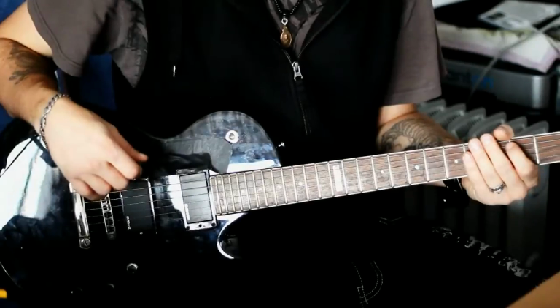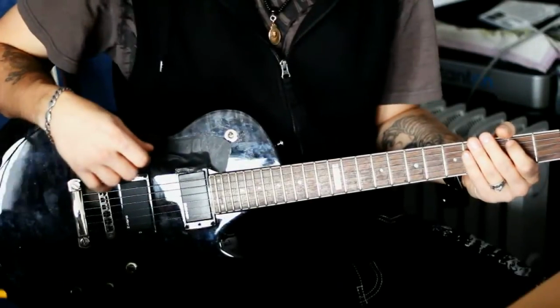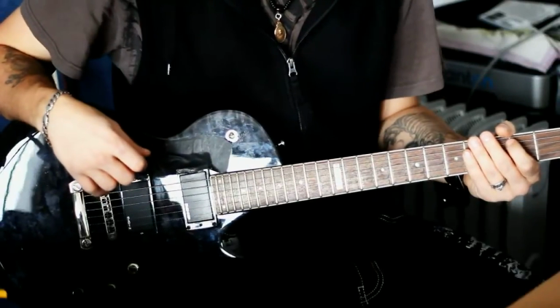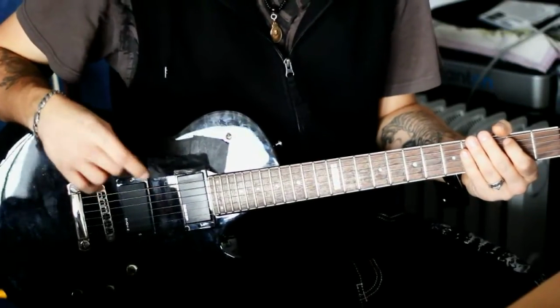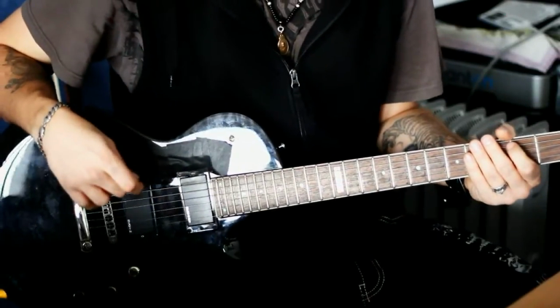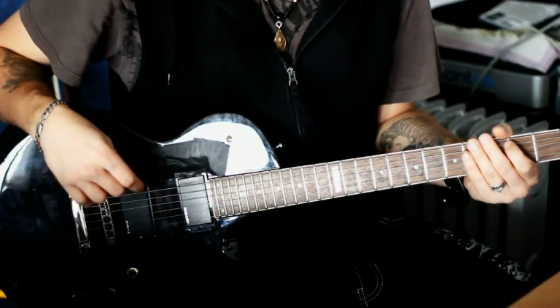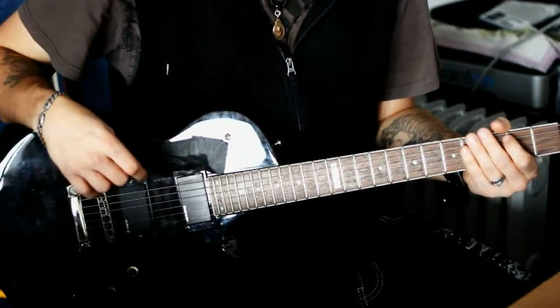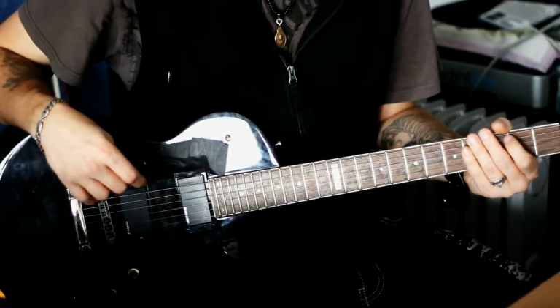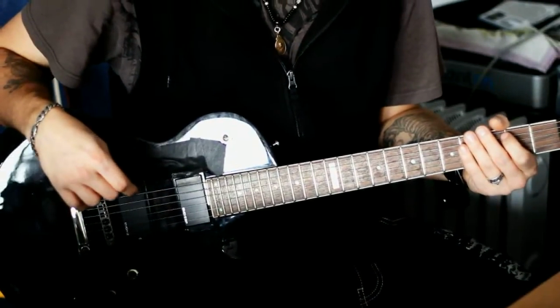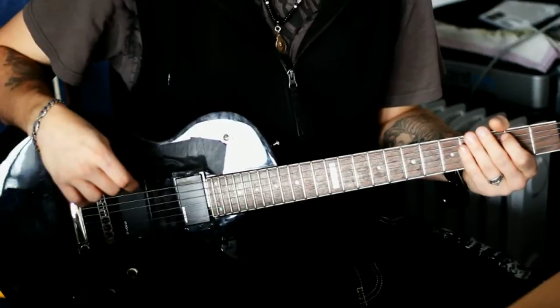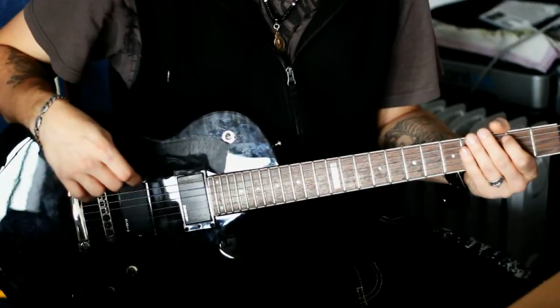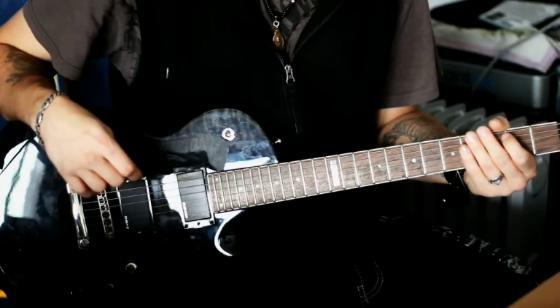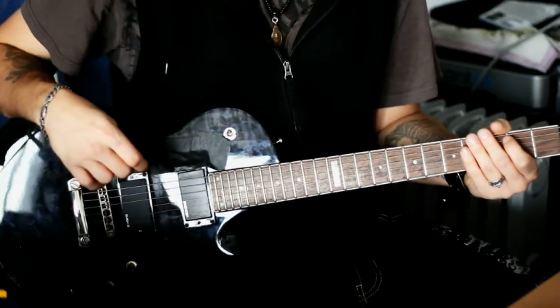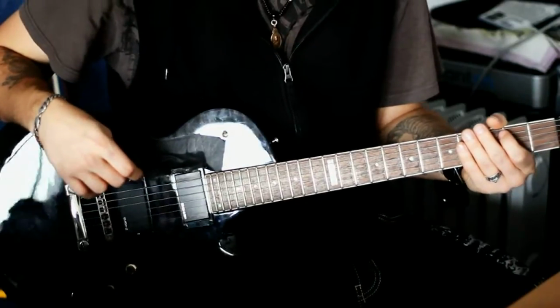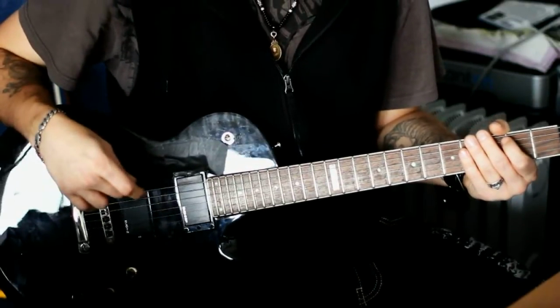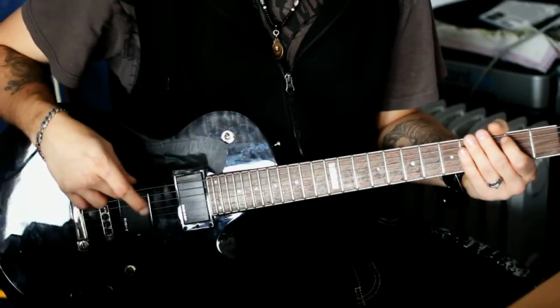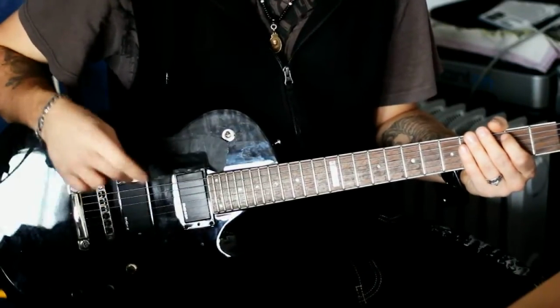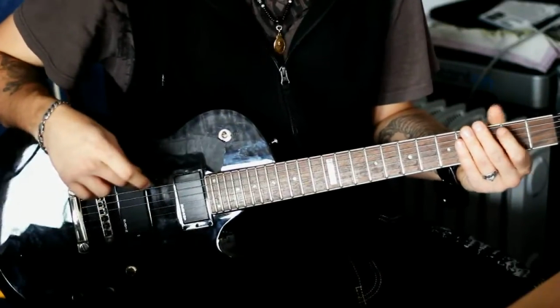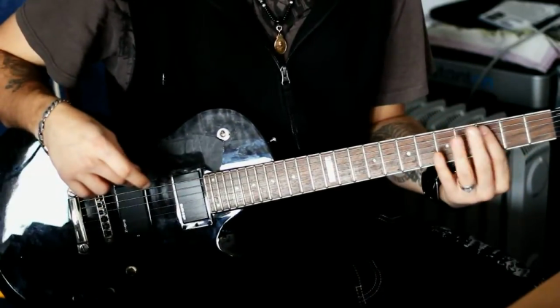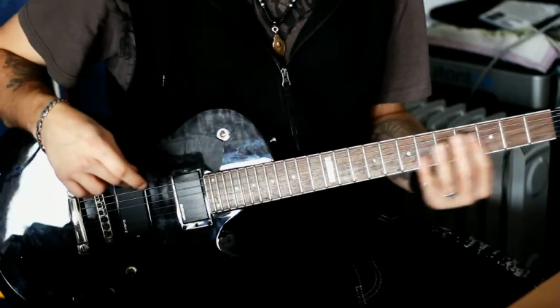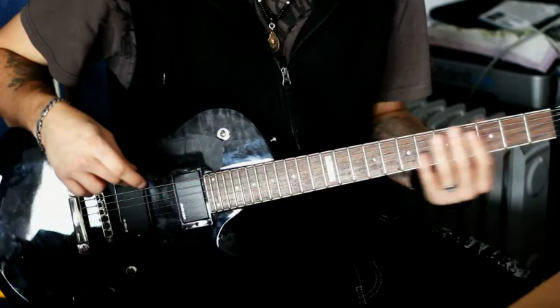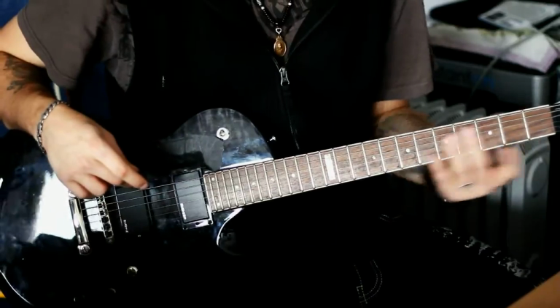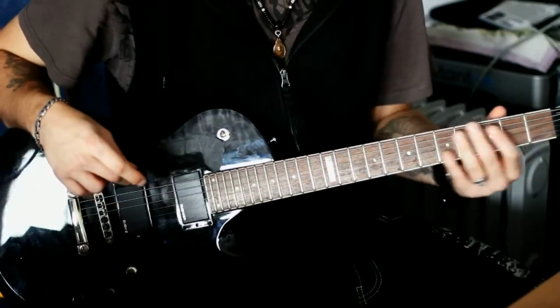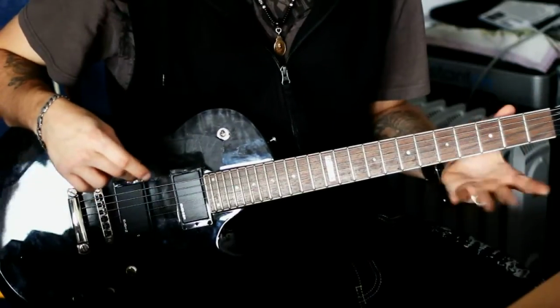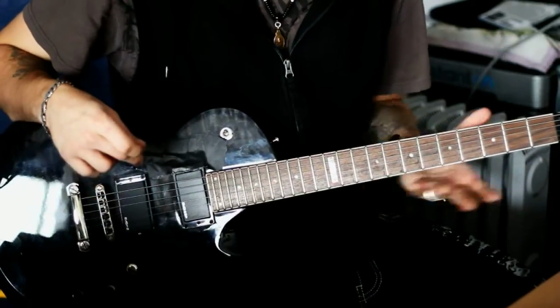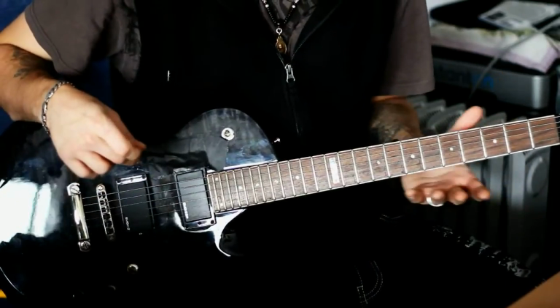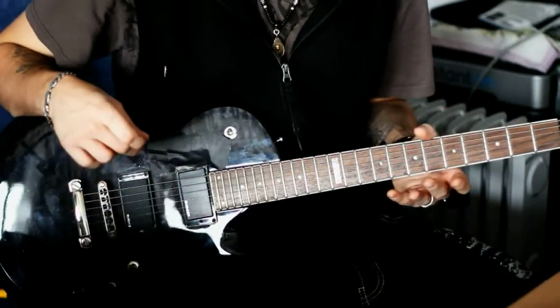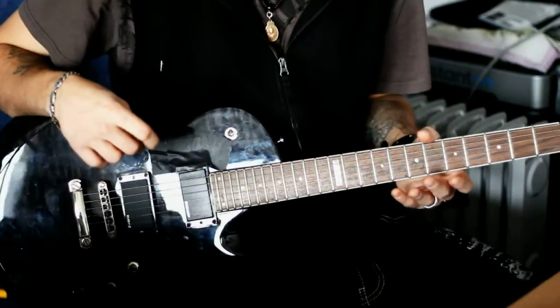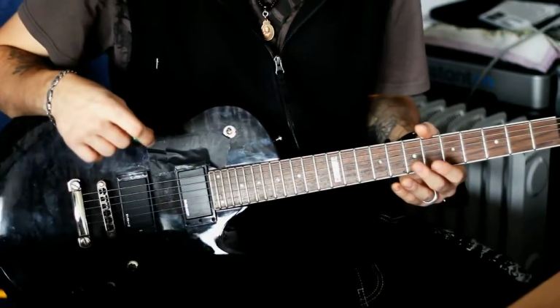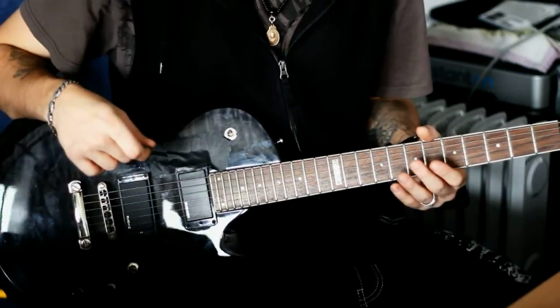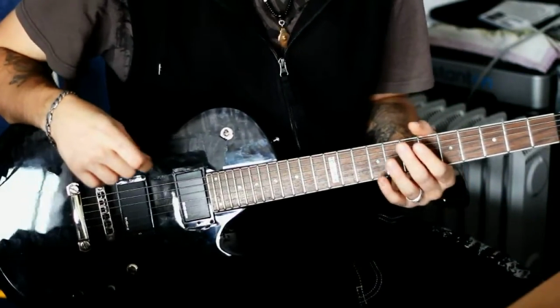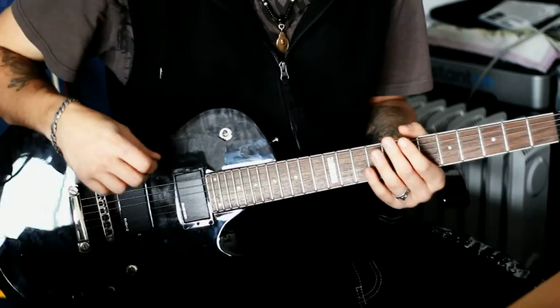Hi Leute, jetzt geht's an die Arbeit. Hier noch eine kleine Info für alle, die mich schon mal per E-Mail gefragt haben, warum ich nicht die andere Gitarre bei den Tutorials spiele: Achtet mal aufs Griffbrett — wenn ich da spiele, seht ihr nicht, wo ich greife. Also von dem her ist diese hier viel besser geeignet. Okay, fangen wir an.